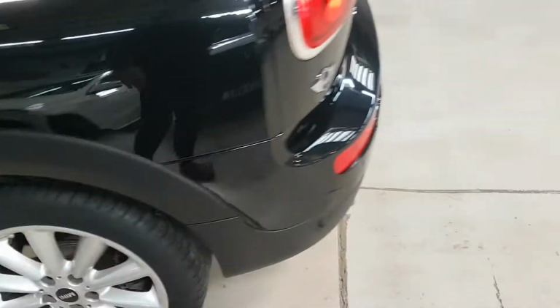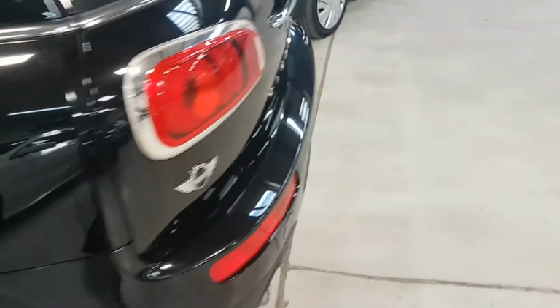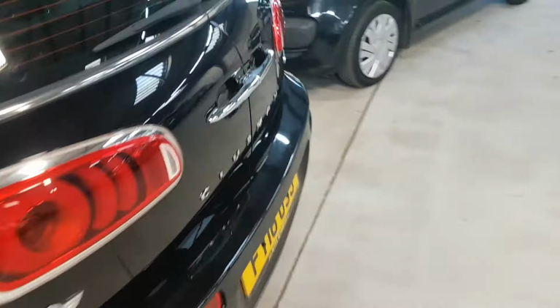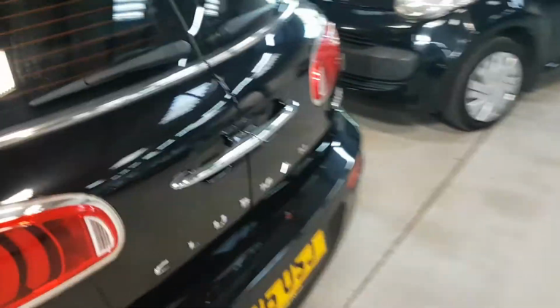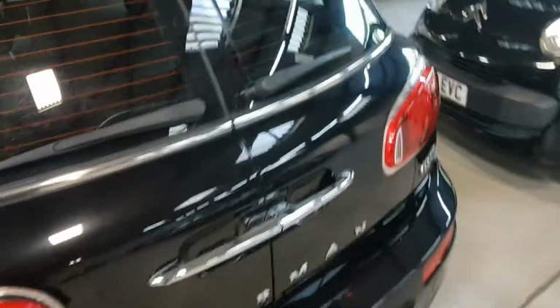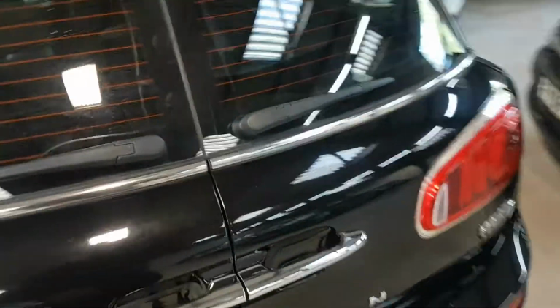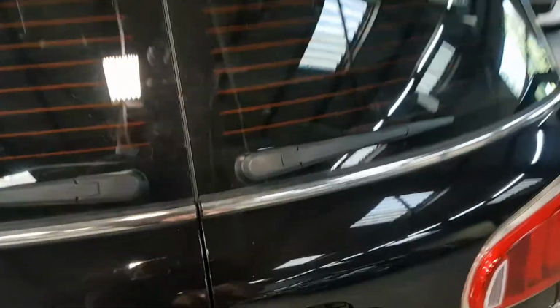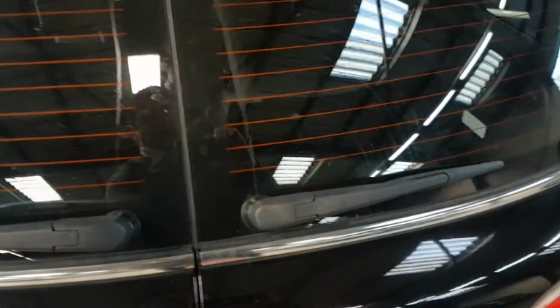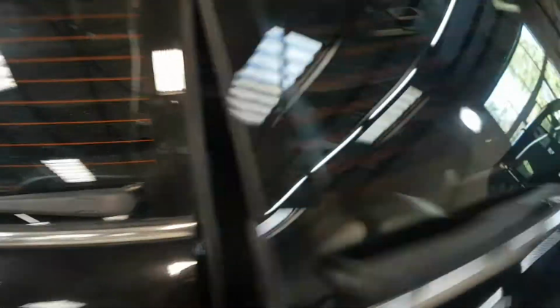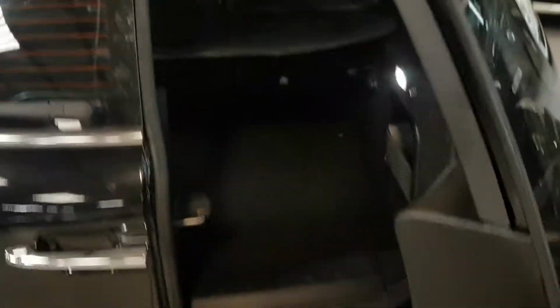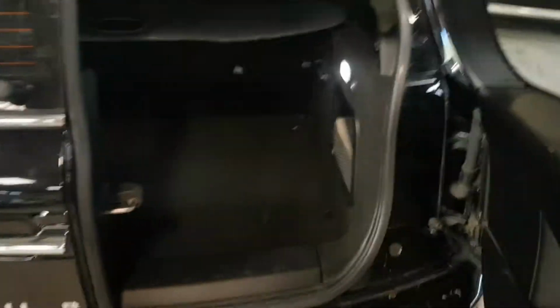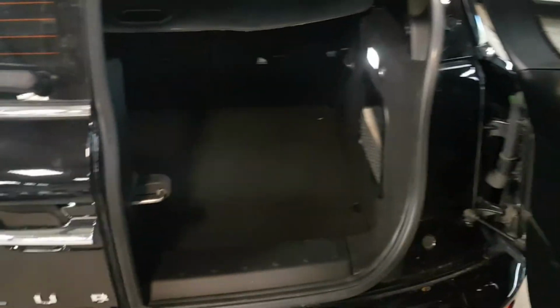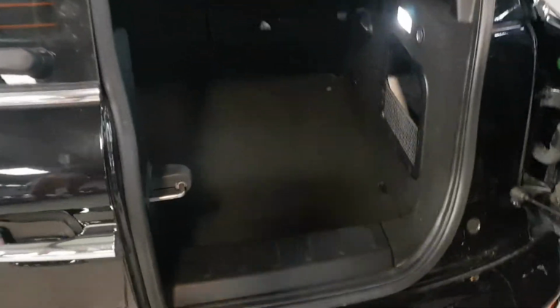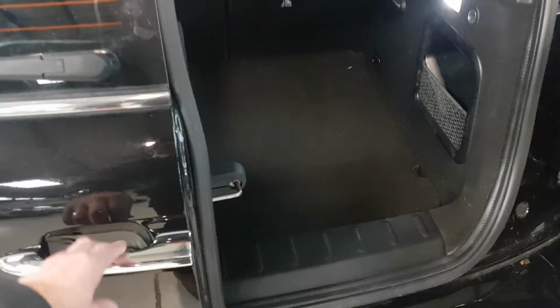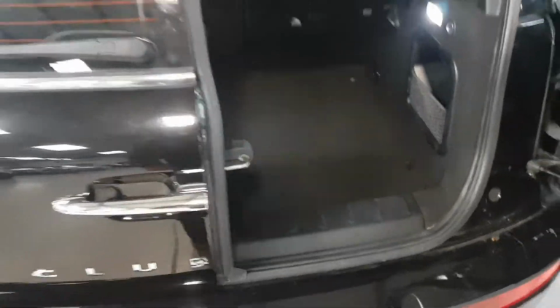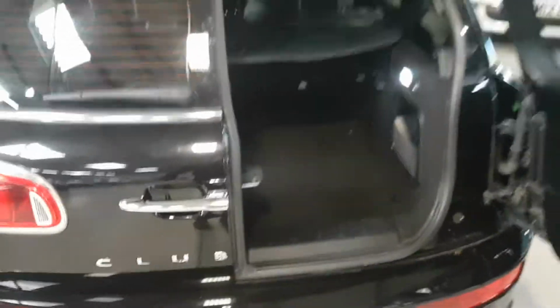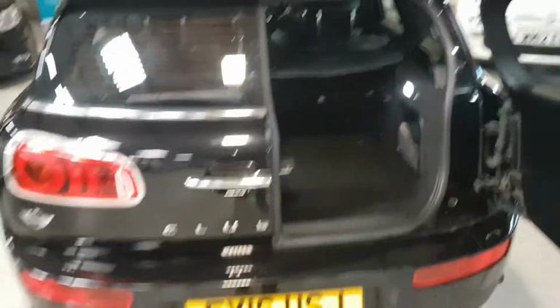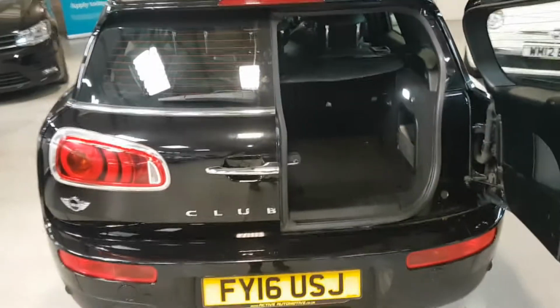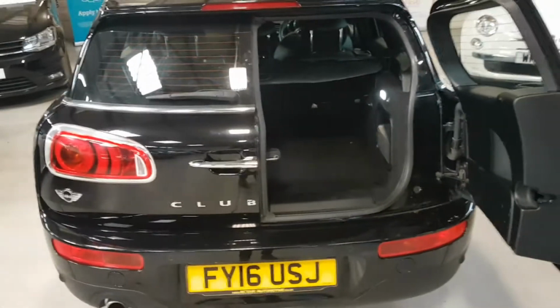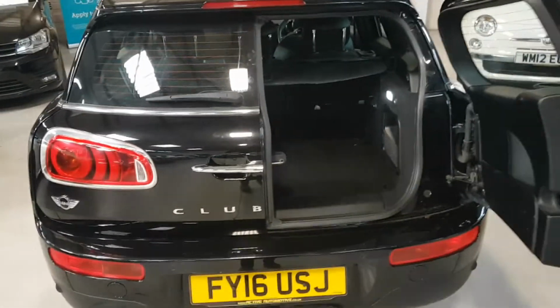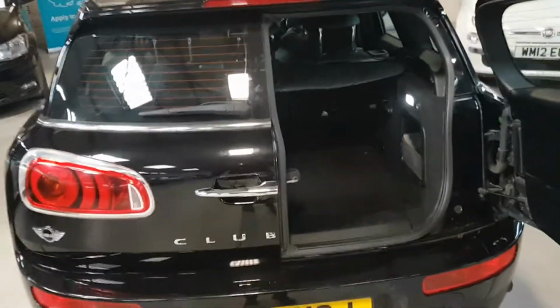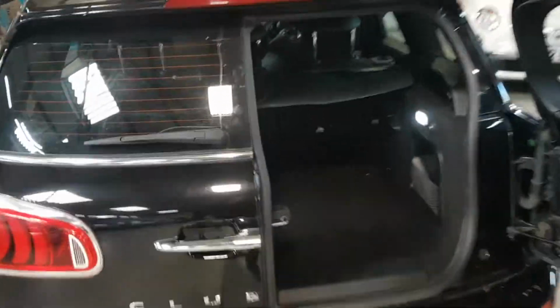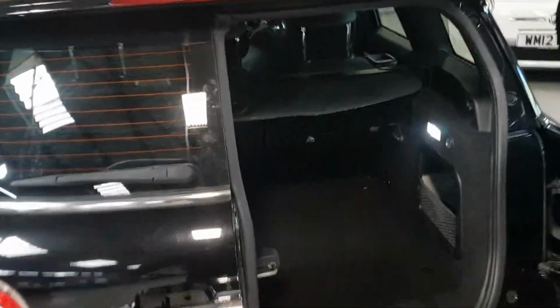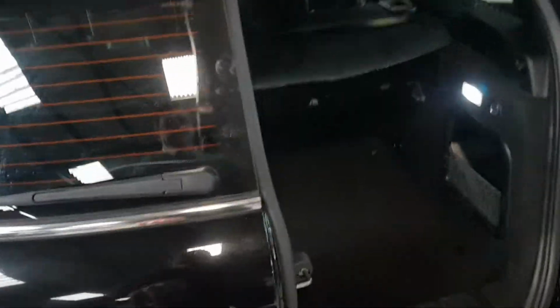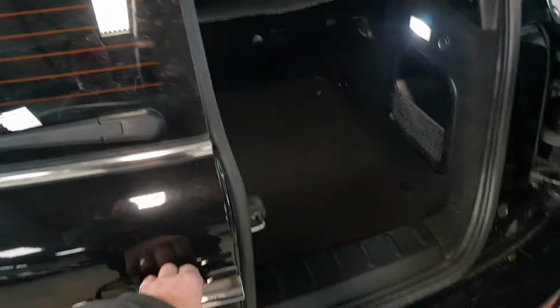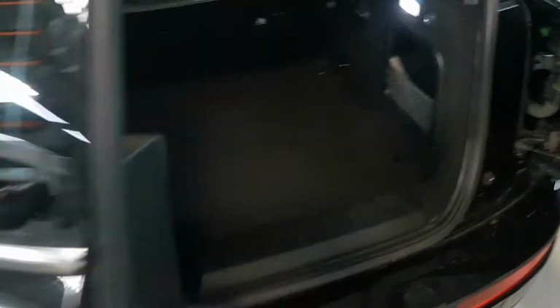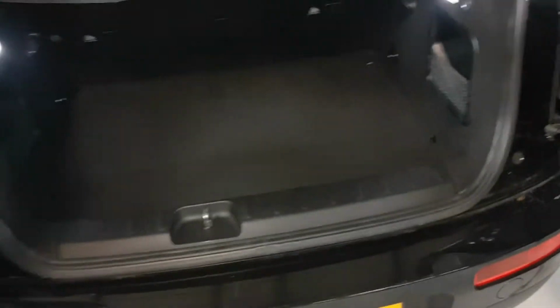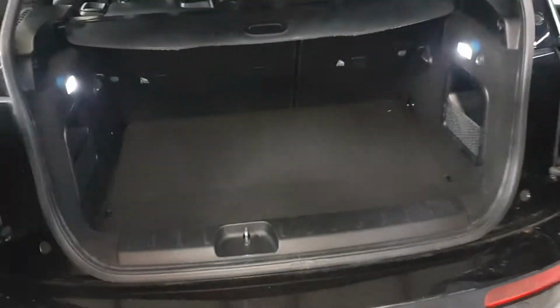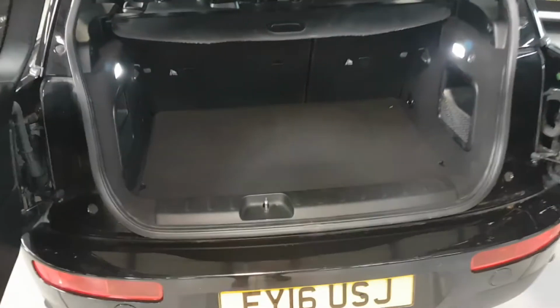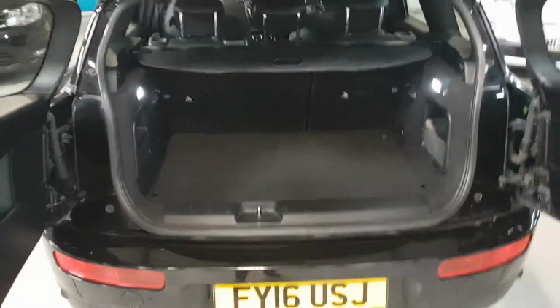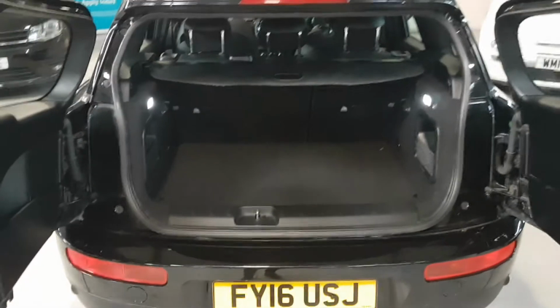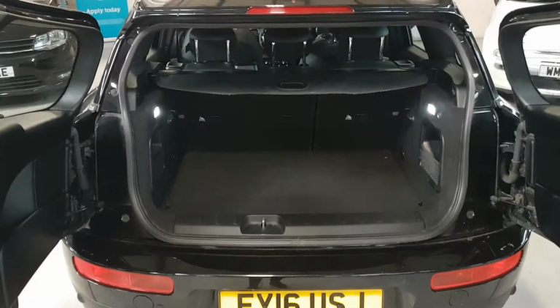Showing you around the boot. So the way it works is a twin door — you have one side open, one side shut, and then it opens like that also.